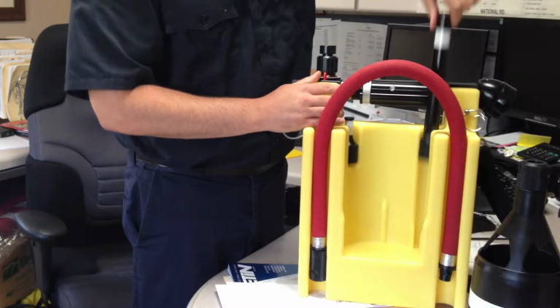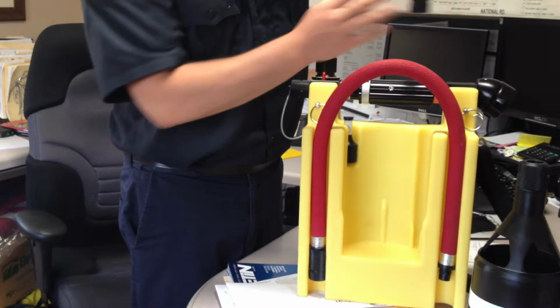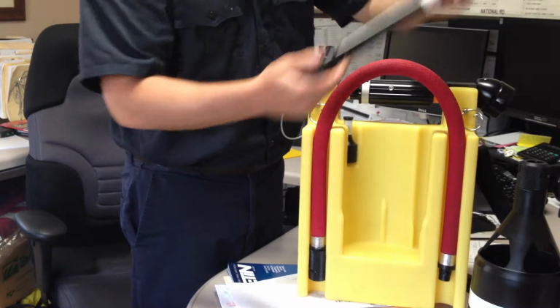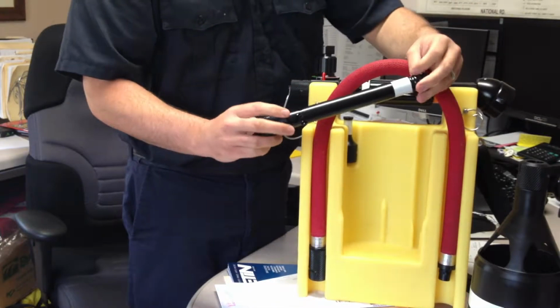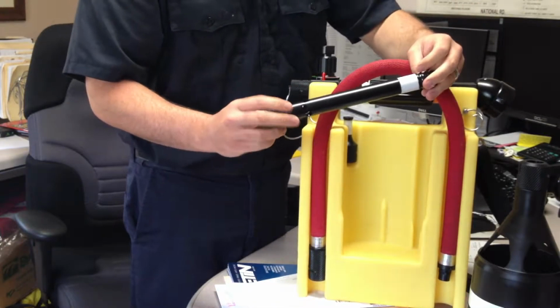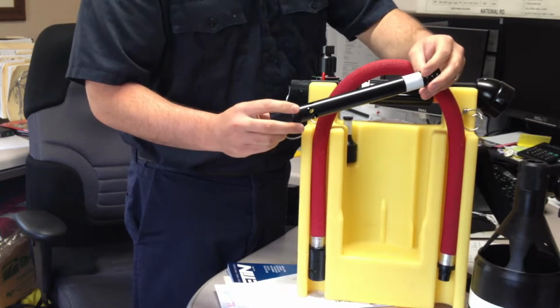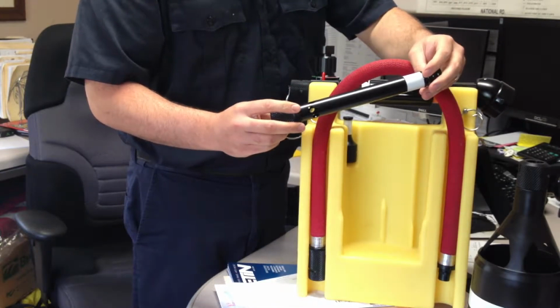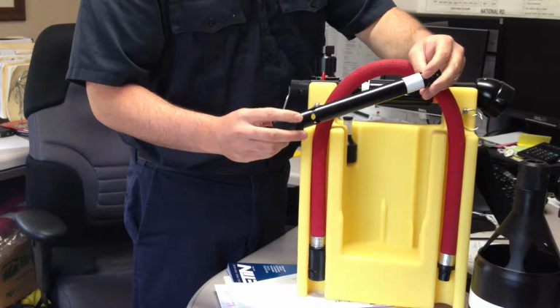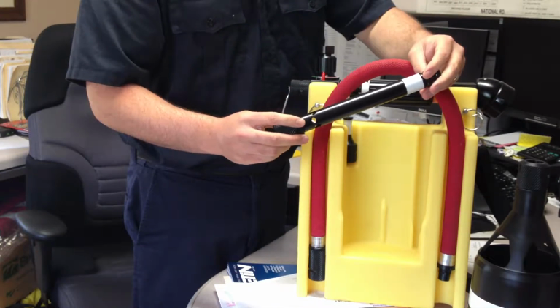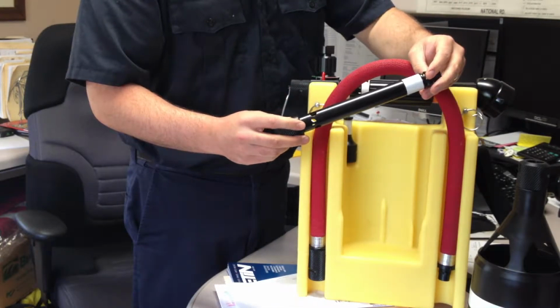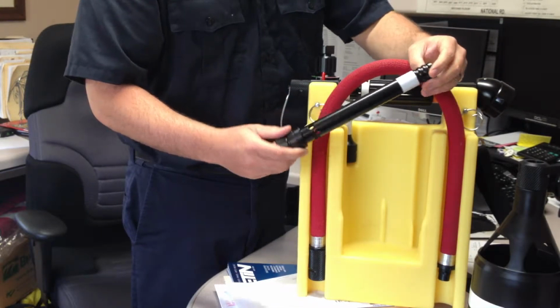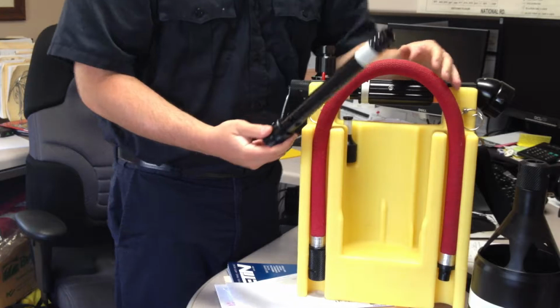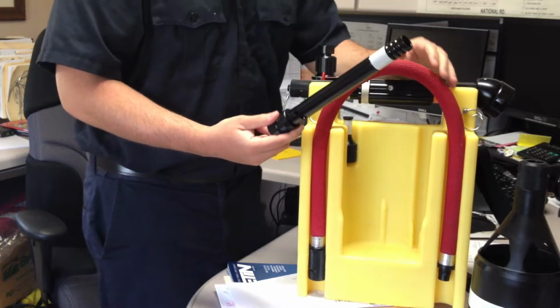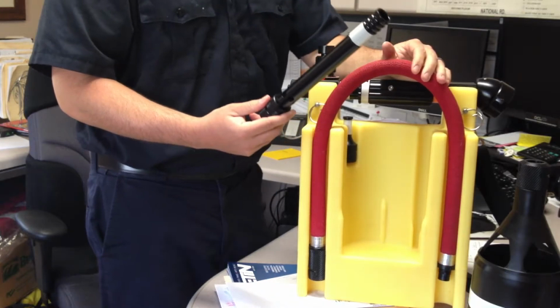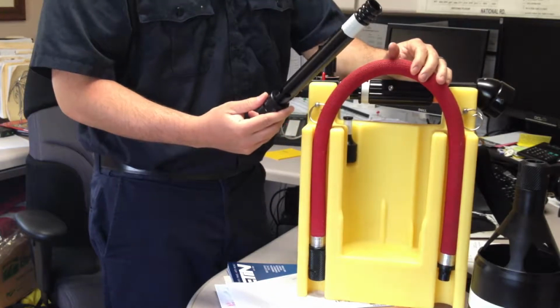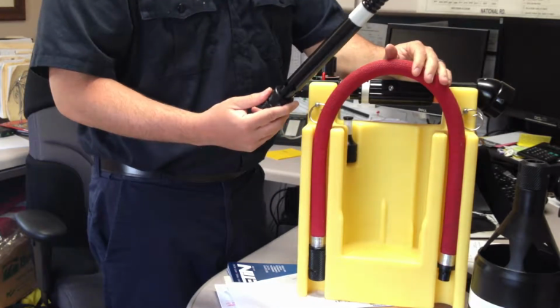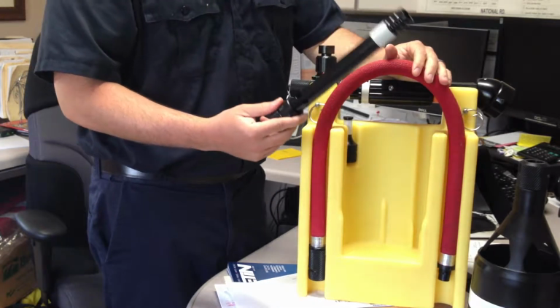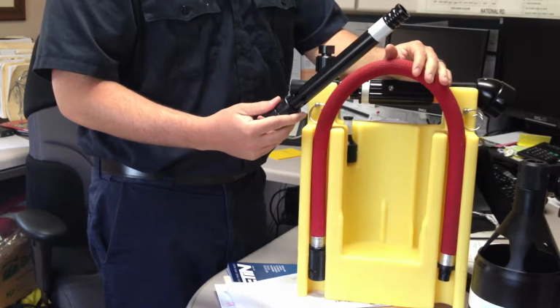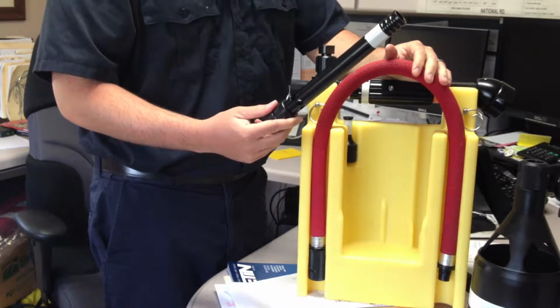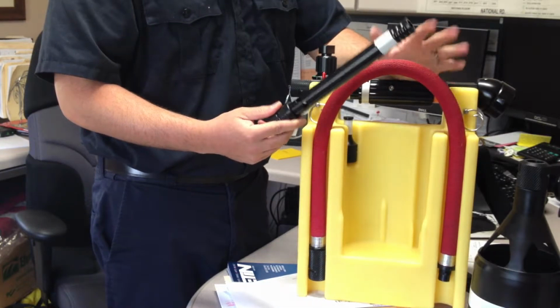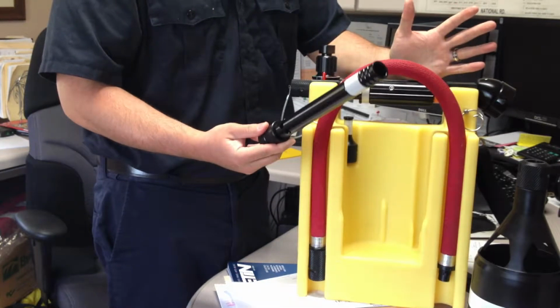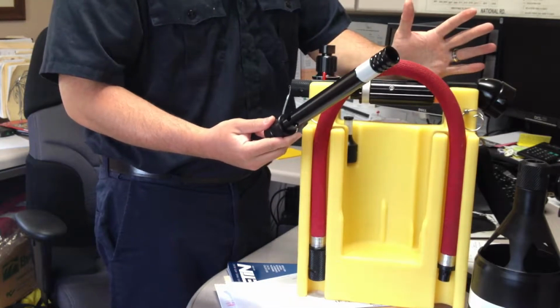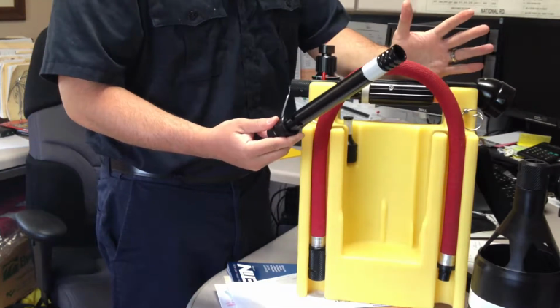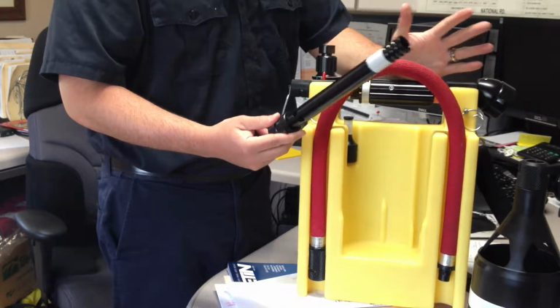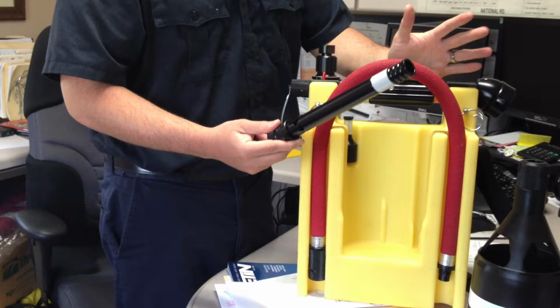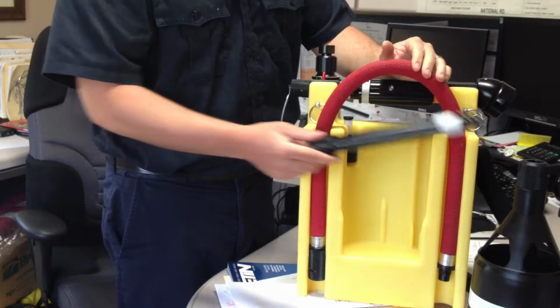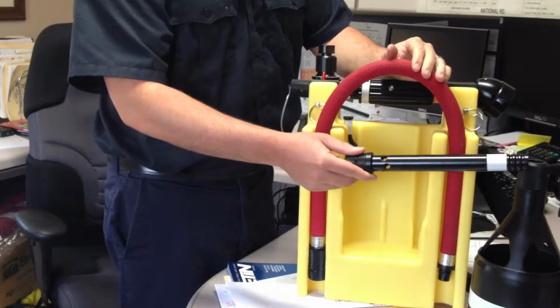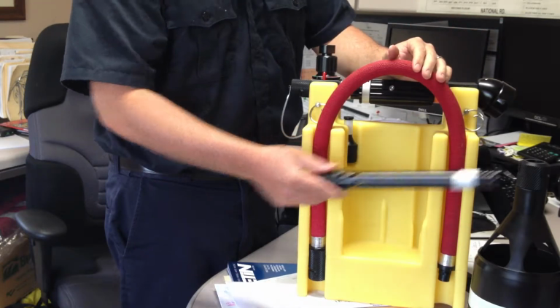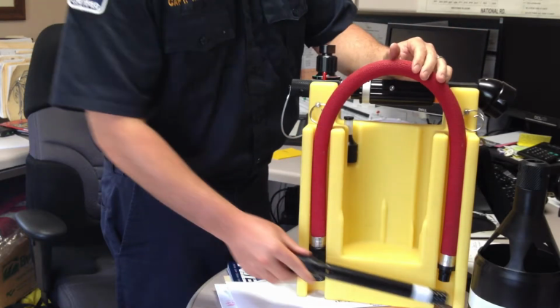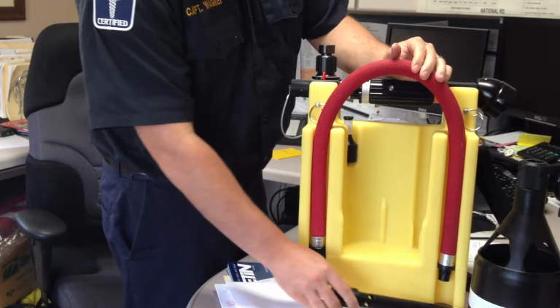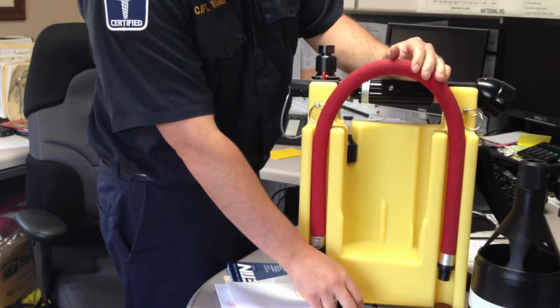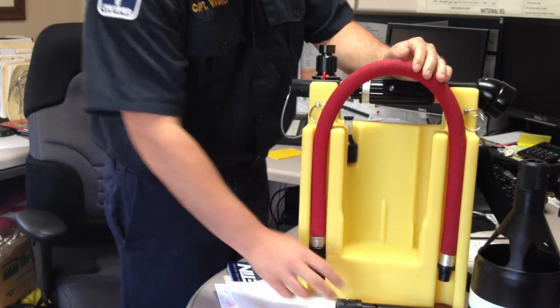This is going to be our in-between nozzle of the two. We're going to get more reach and penetration, and it's not going to produce very much foam, but it's going to shoot a lot further than what our high expansion nozzle does.